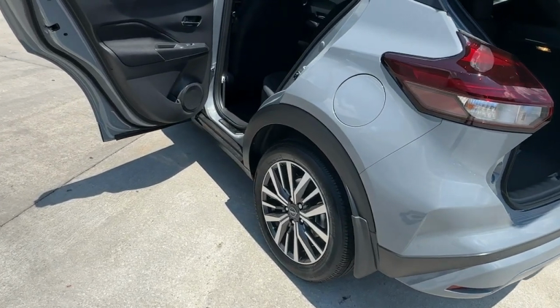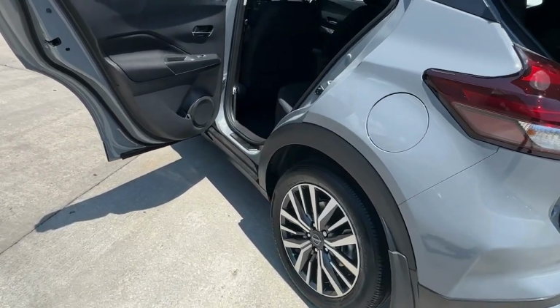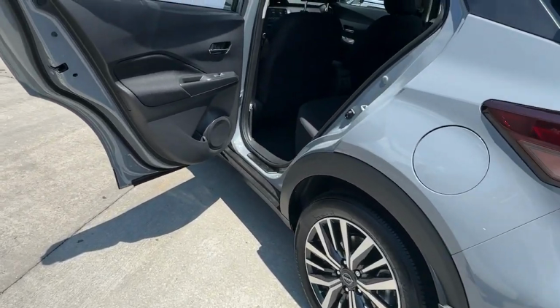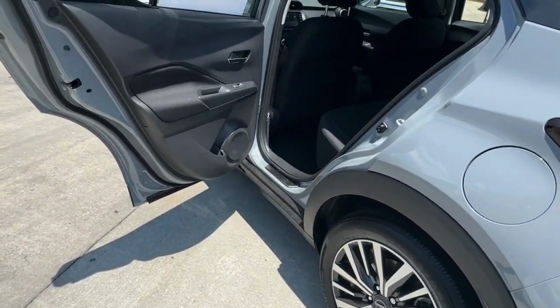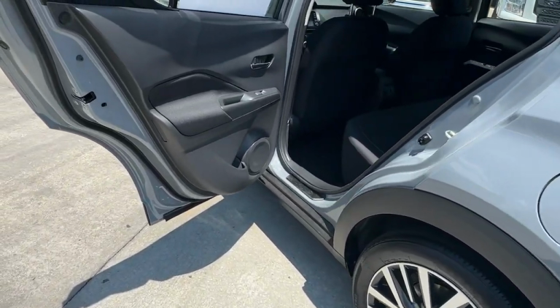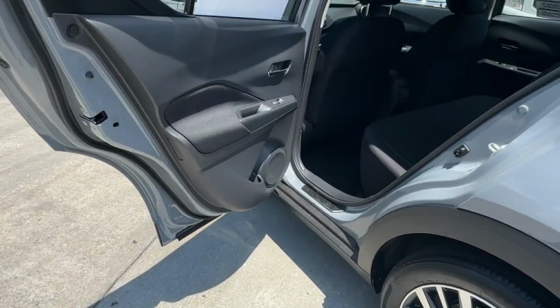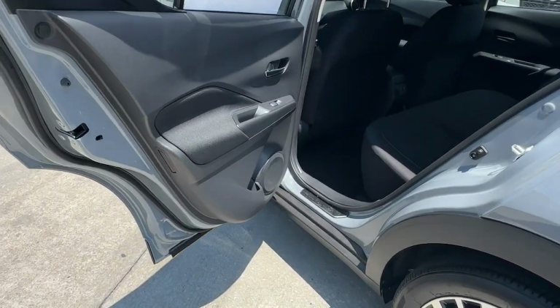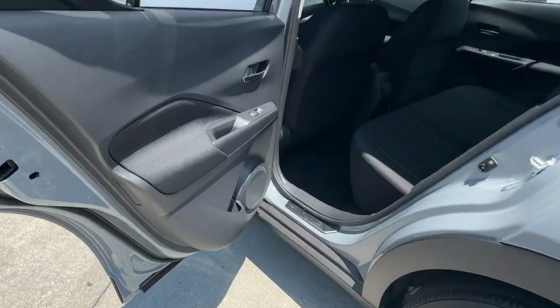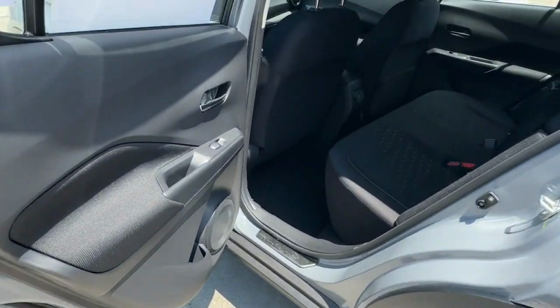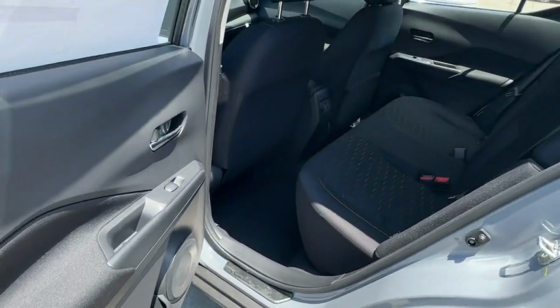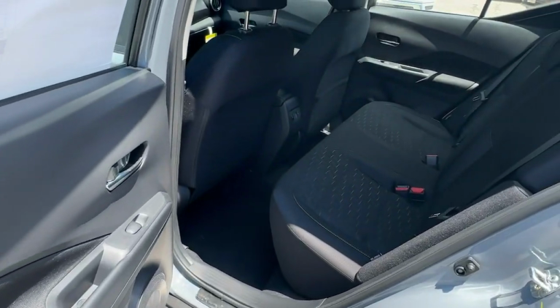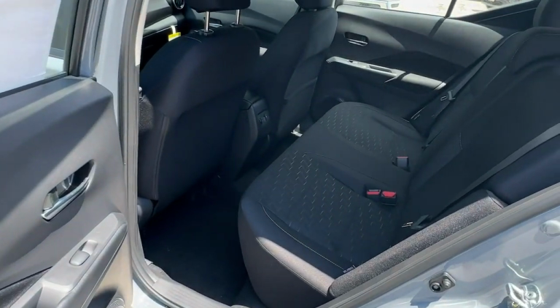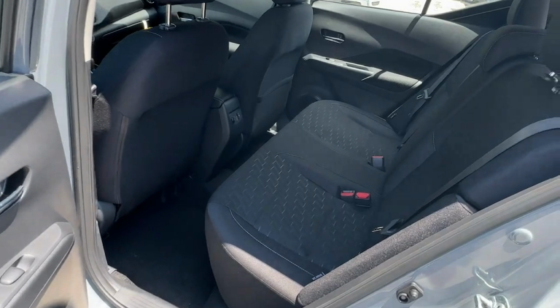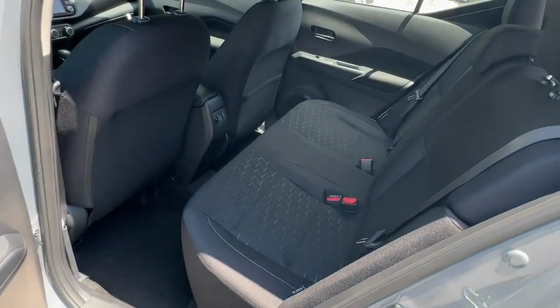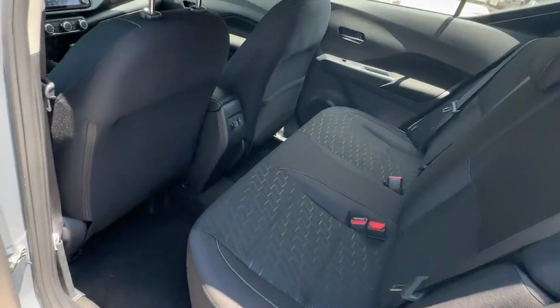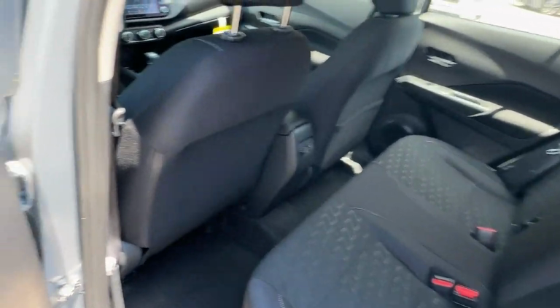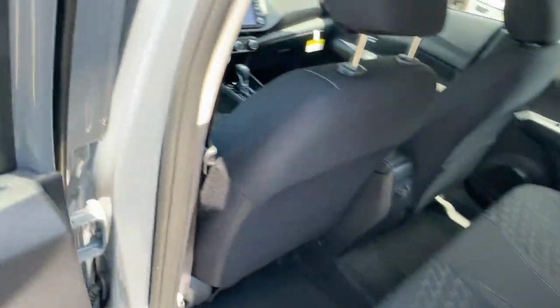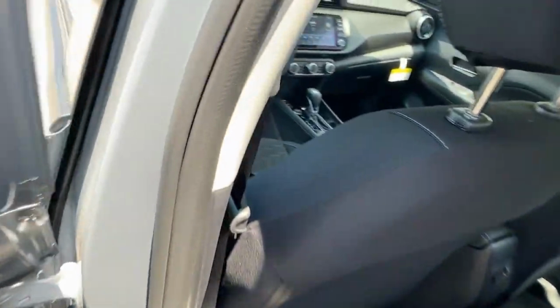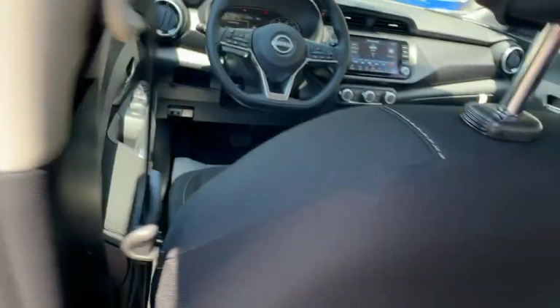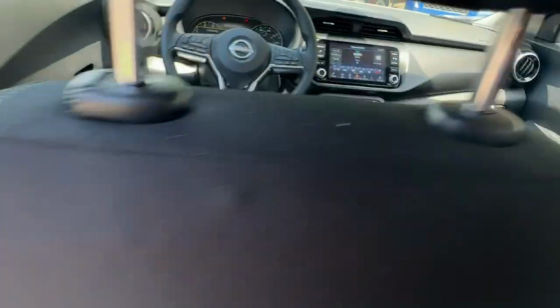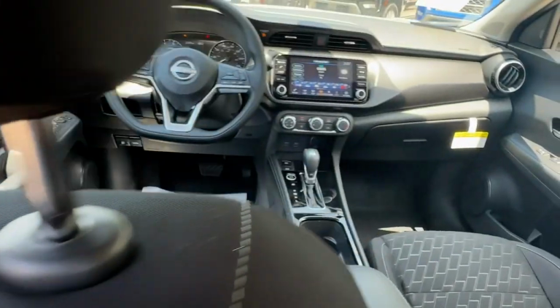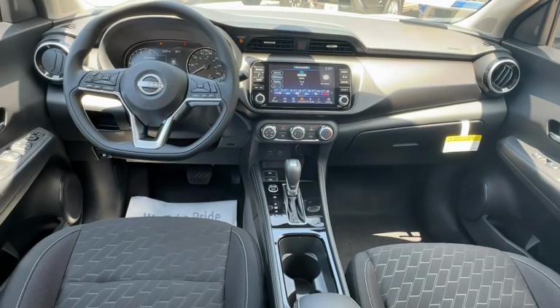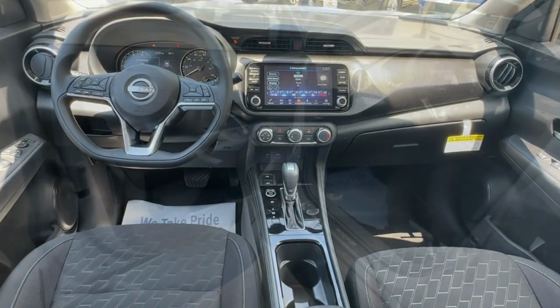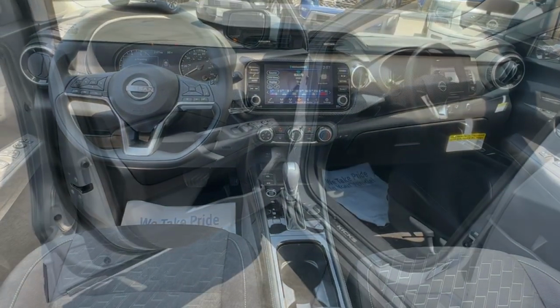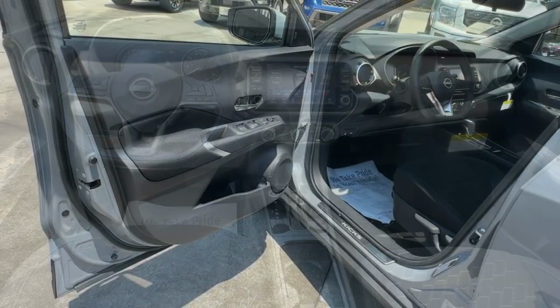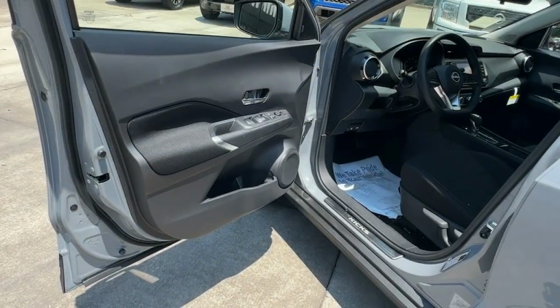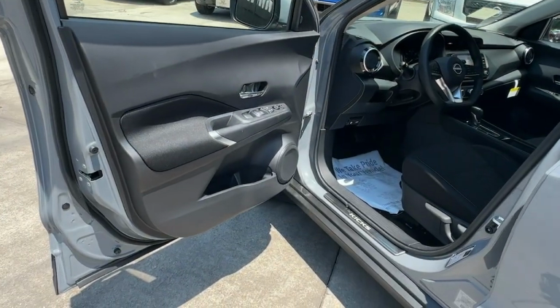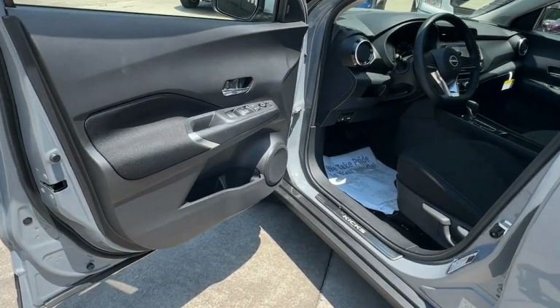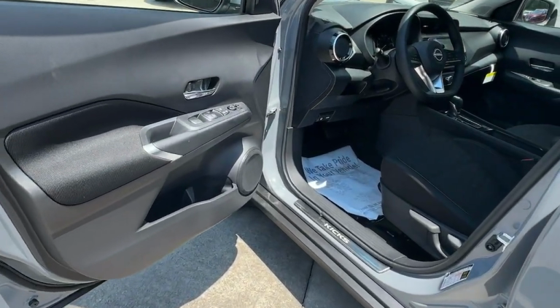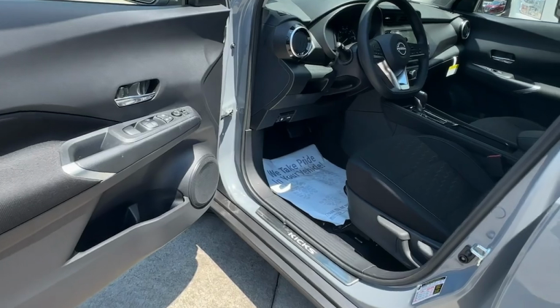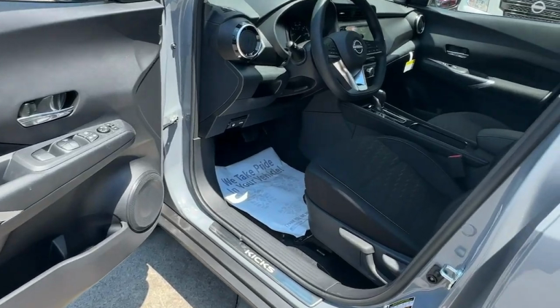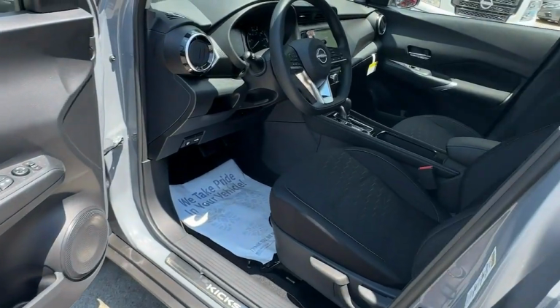Enjoy the satisfaction of affordable comfort in this roomy Kix. Treat yourself to a test drive today. Our staff will toss you the keys and give you an outstanding customer experience.